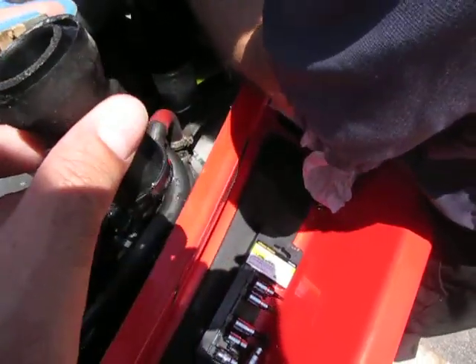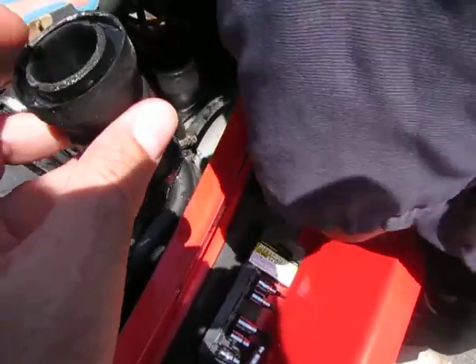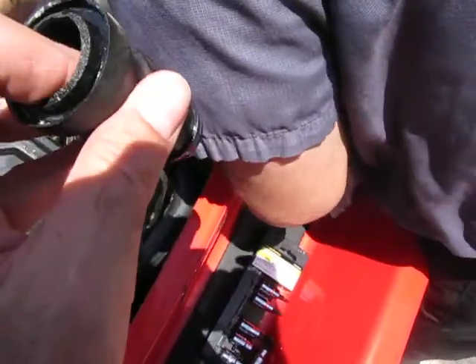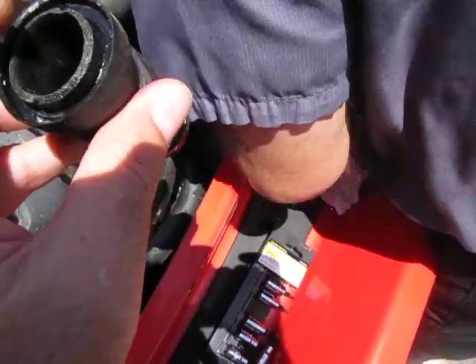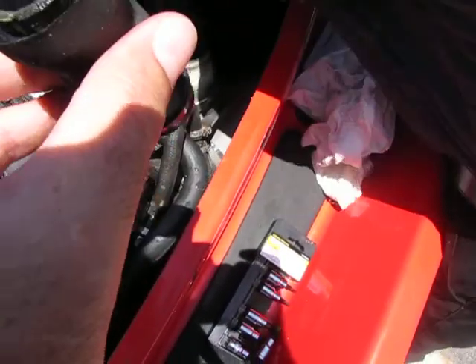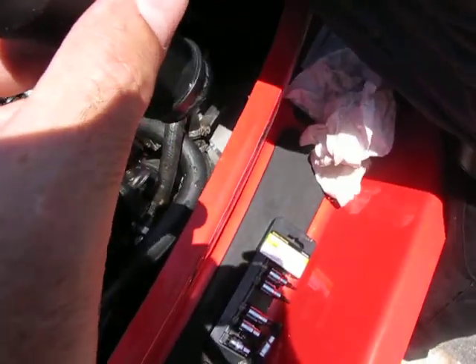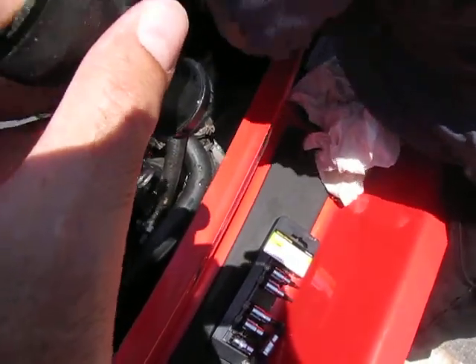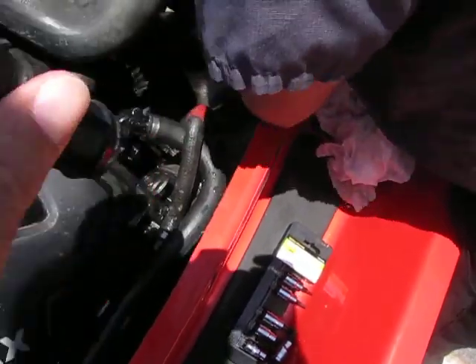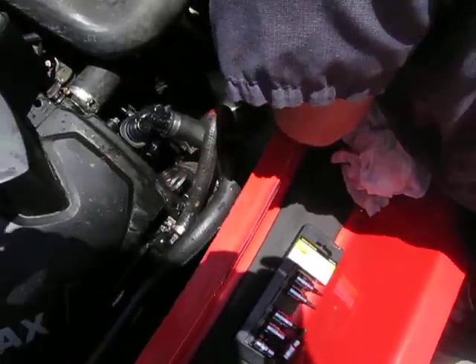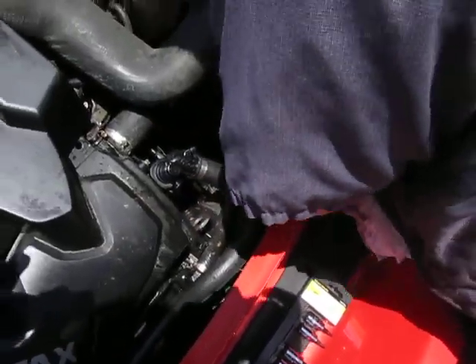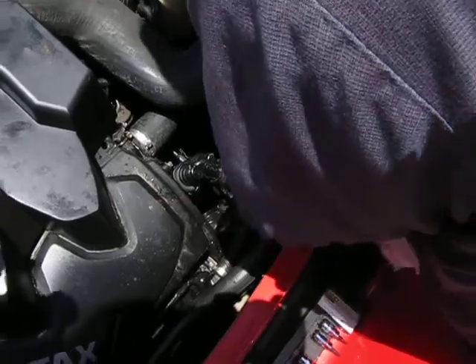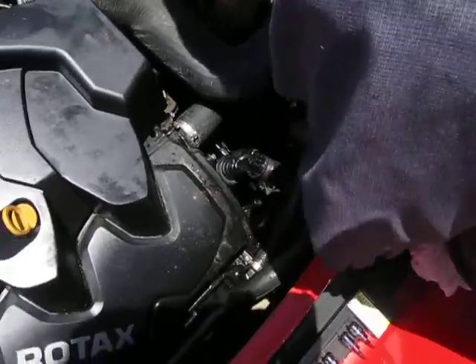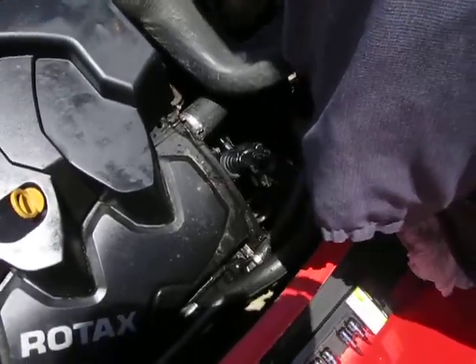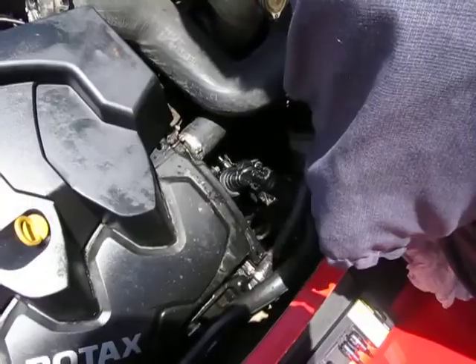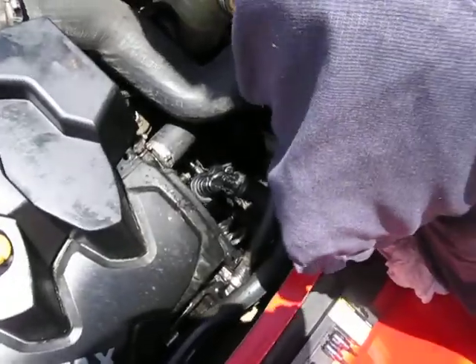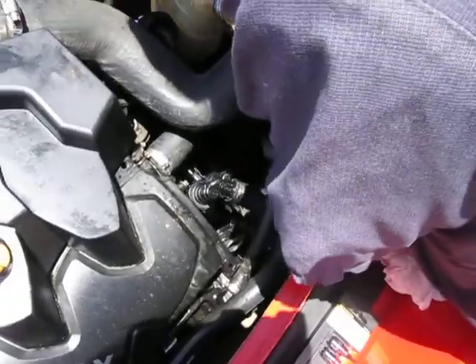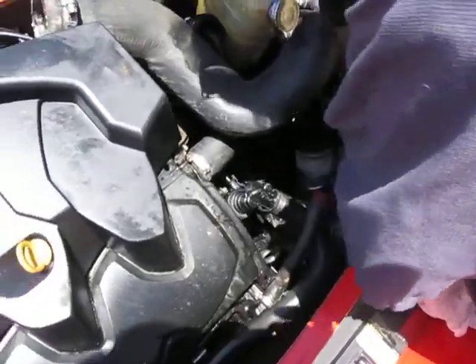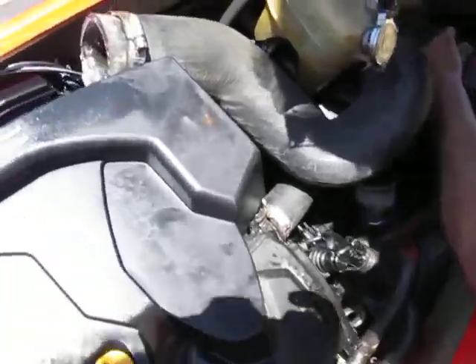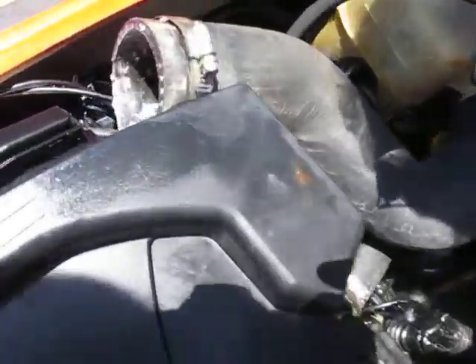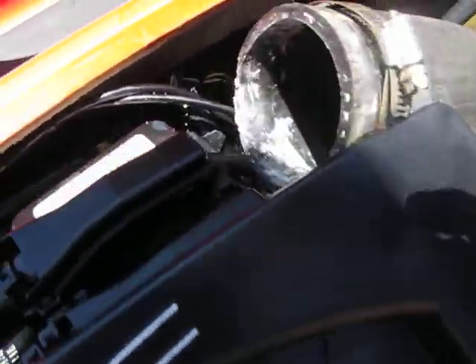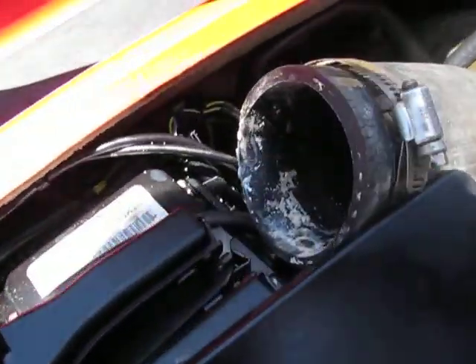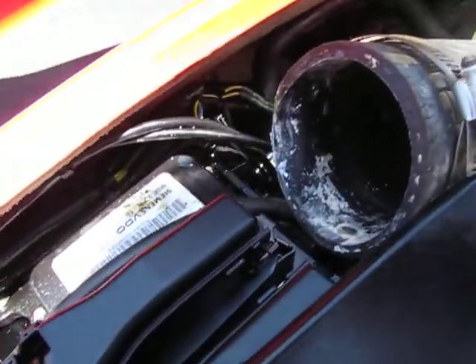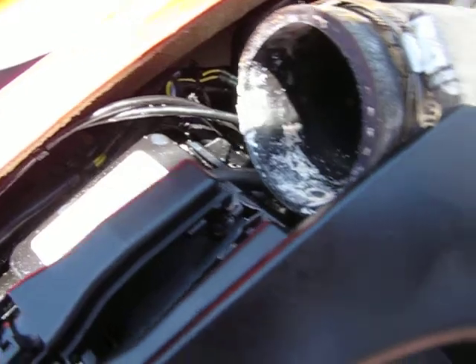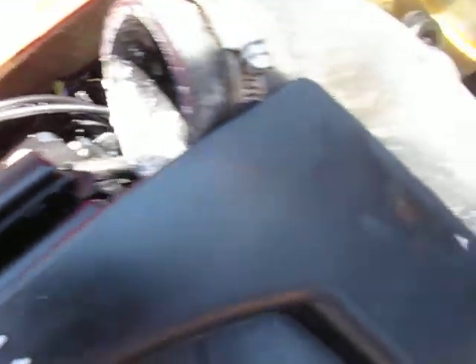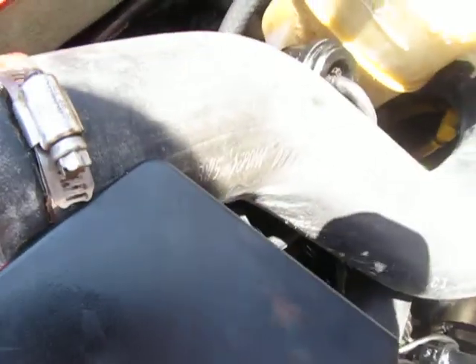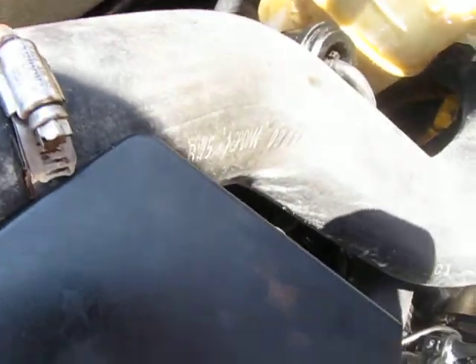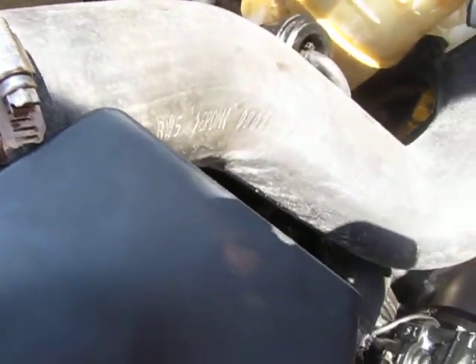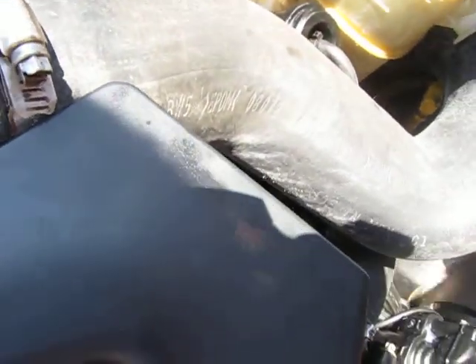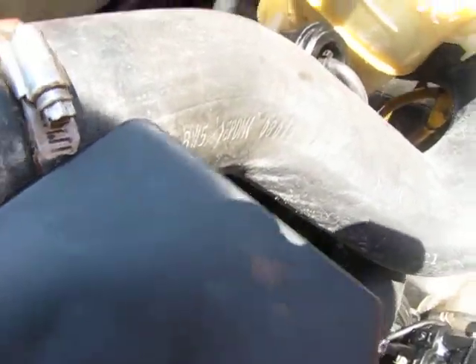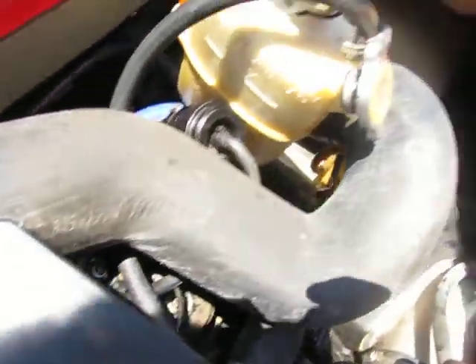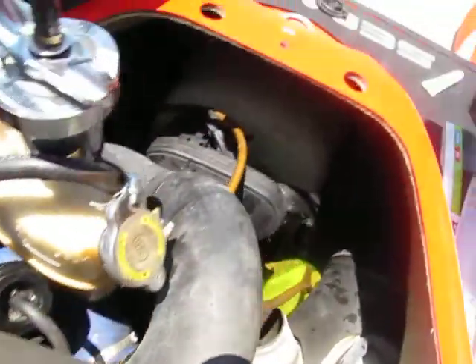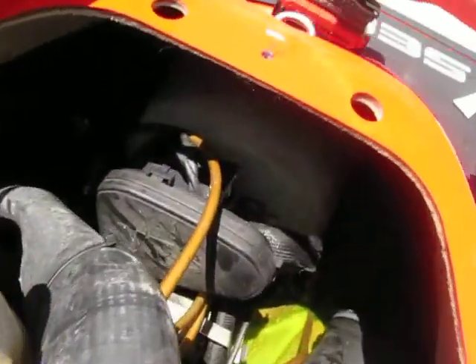Now, you're thinking it screws down in there? I'm assuming it does. So conceivably, it looks like it might be accessible without taking the ride plate off from the bottom. Lots of luck. We've got to cut that old piece out.